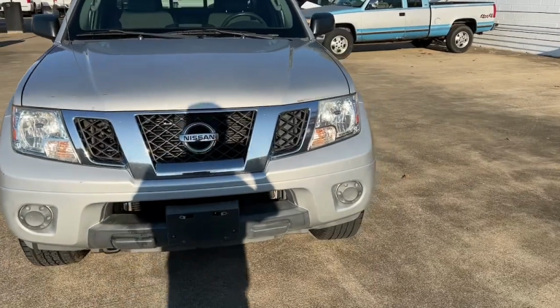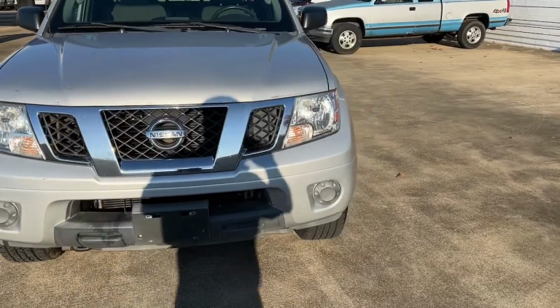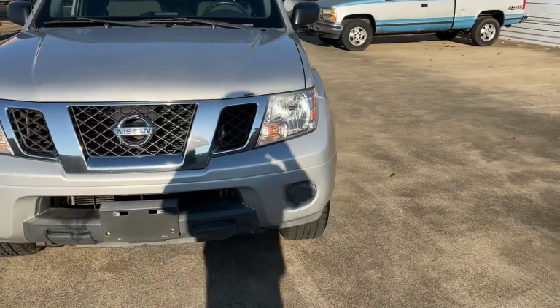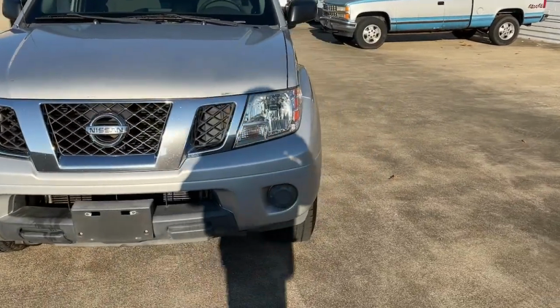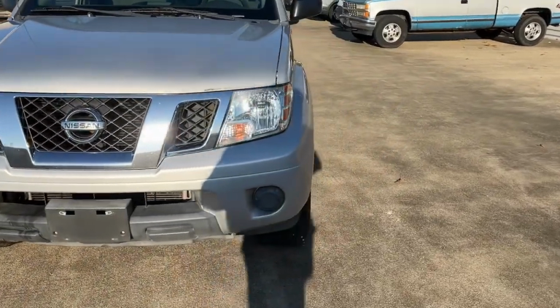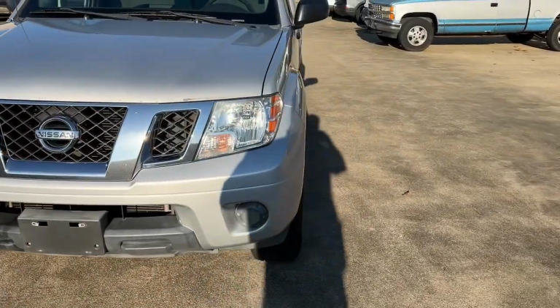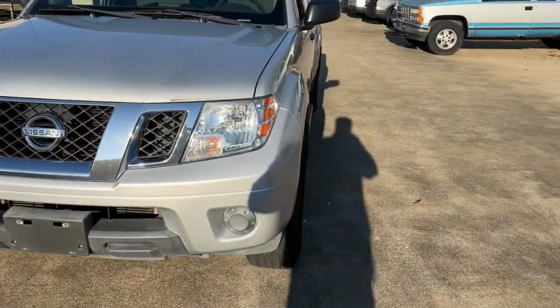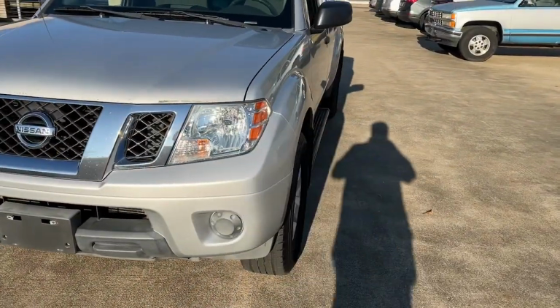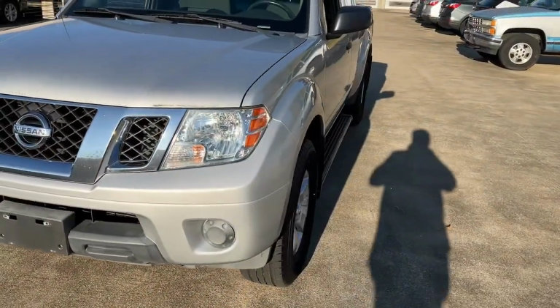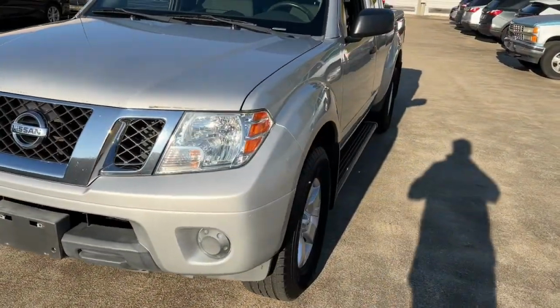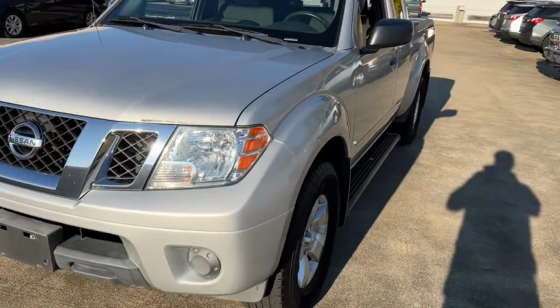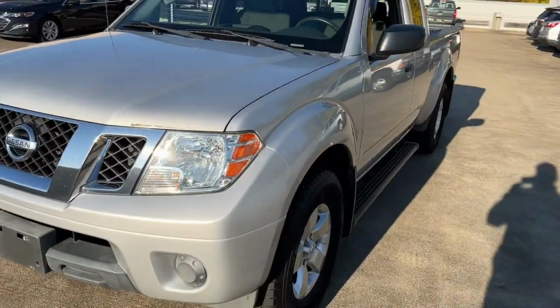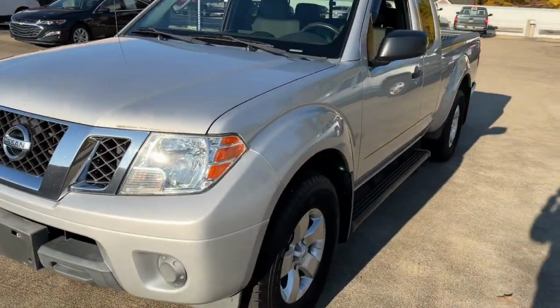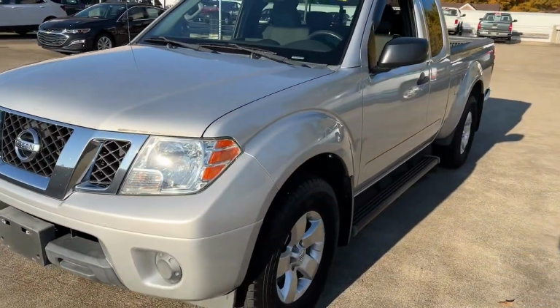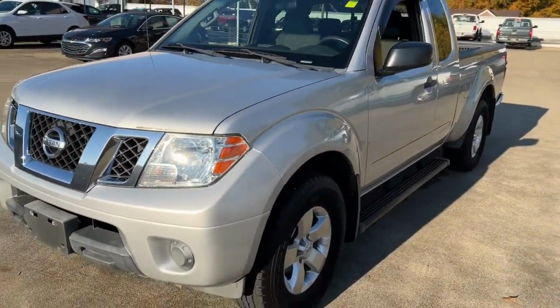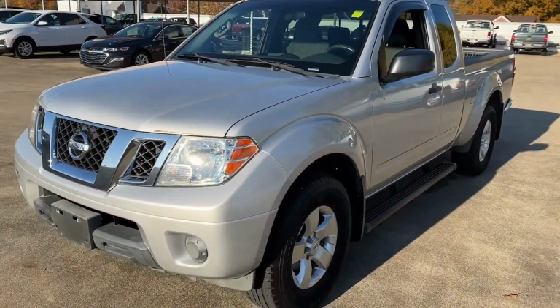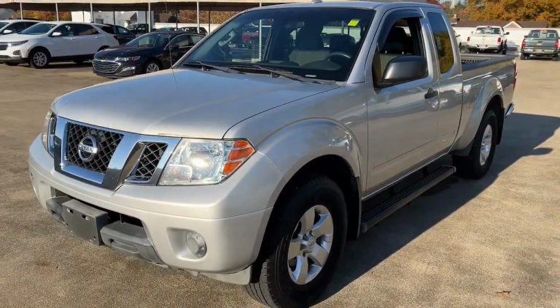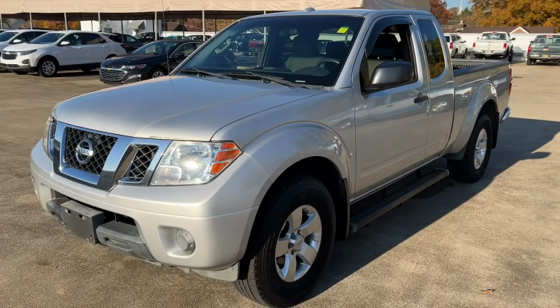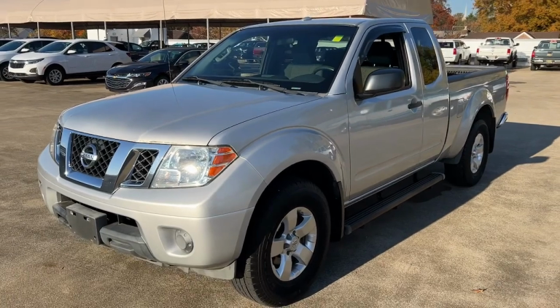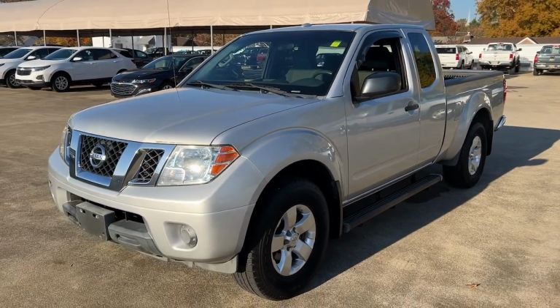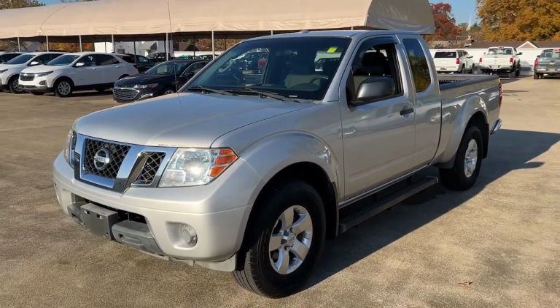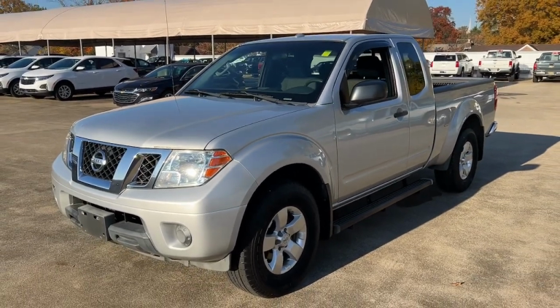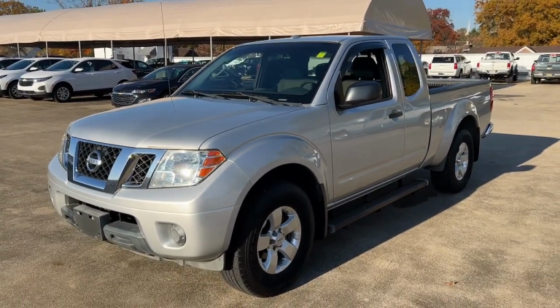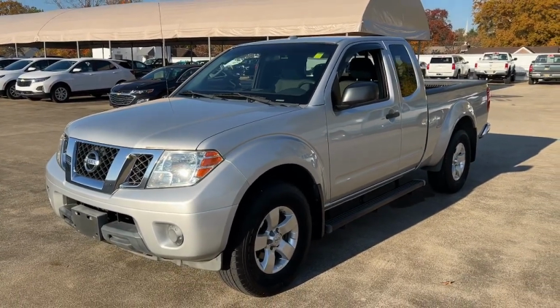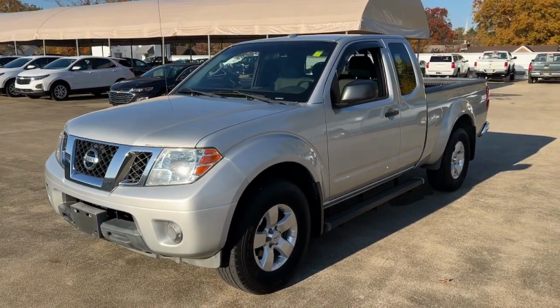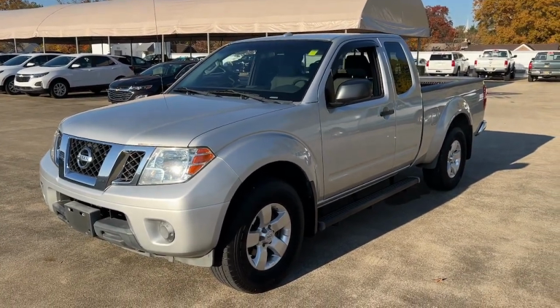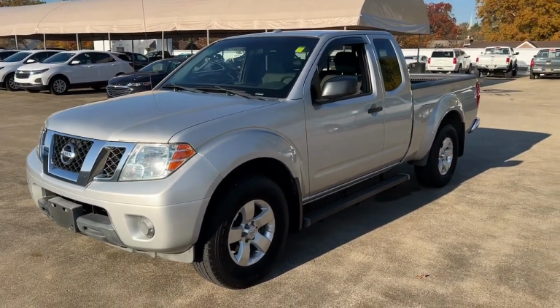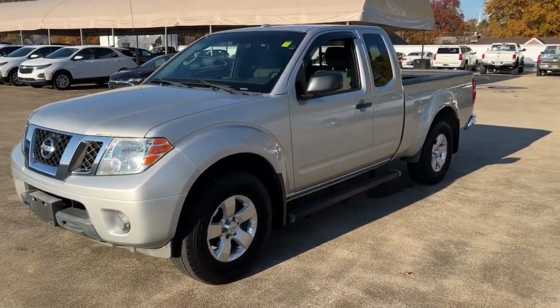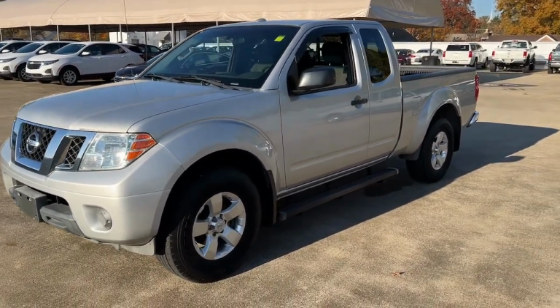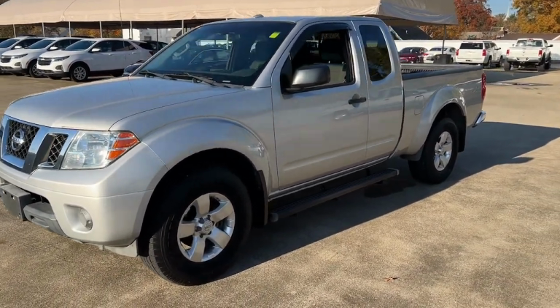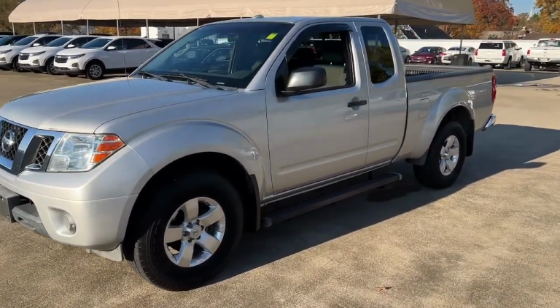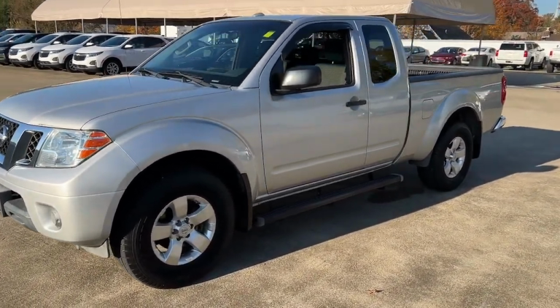Comfortable, capable, and hard-working, this popular mid-size pickup is waiting just for you. The following are some of this vehicle's highlighted options.